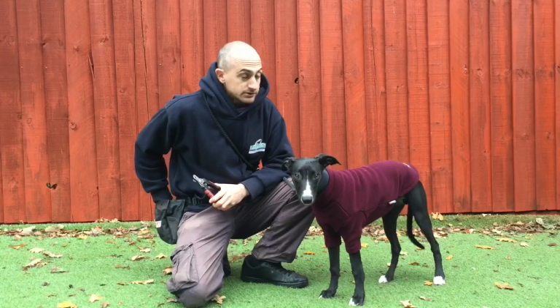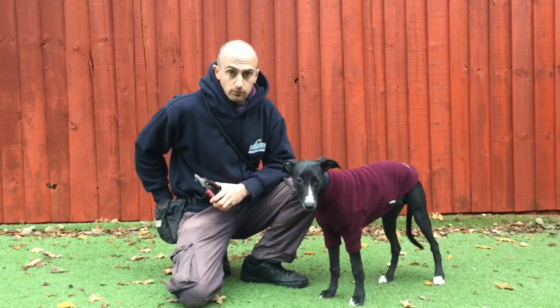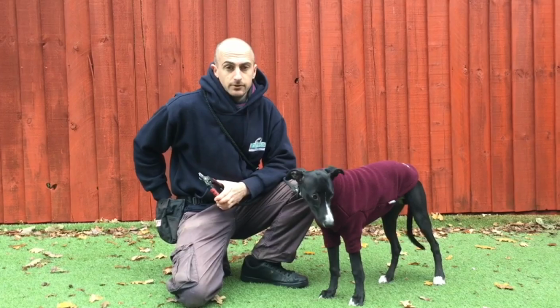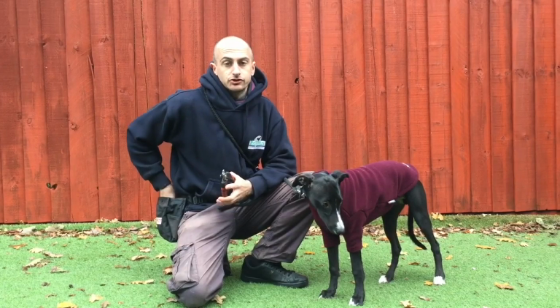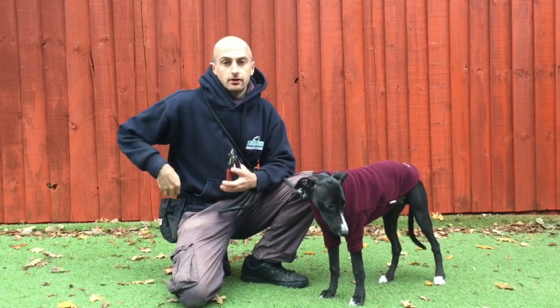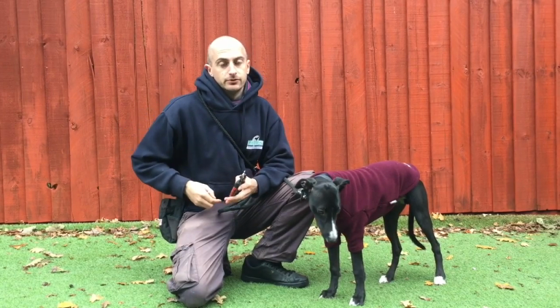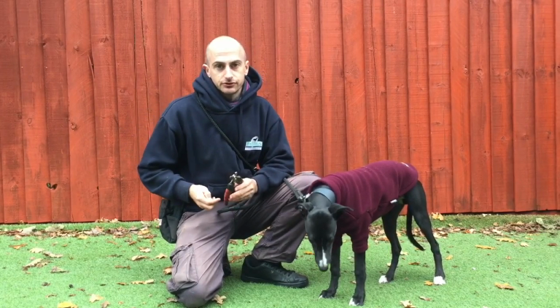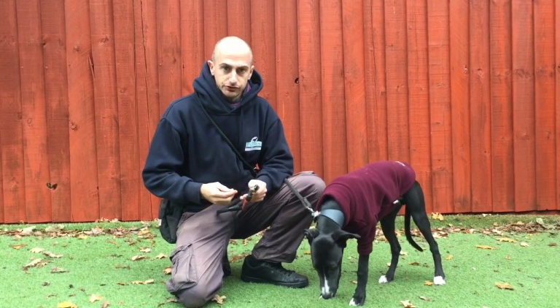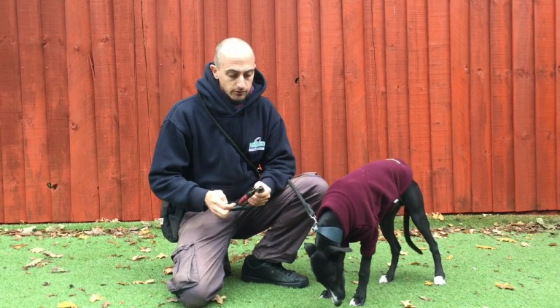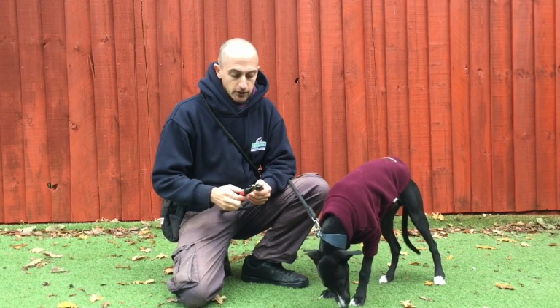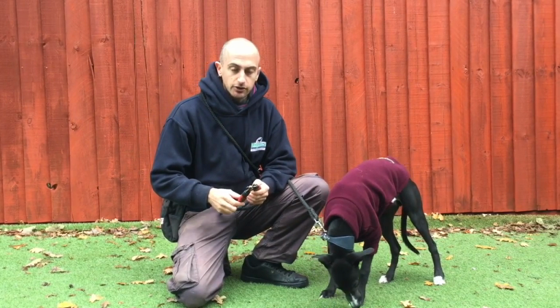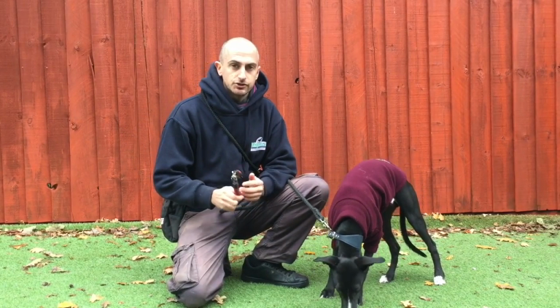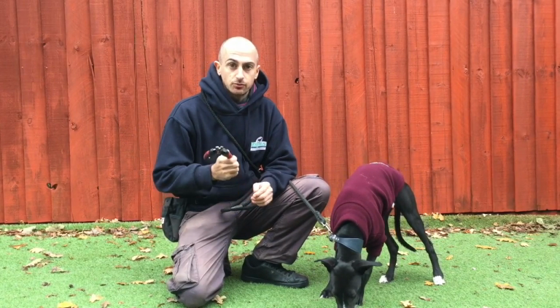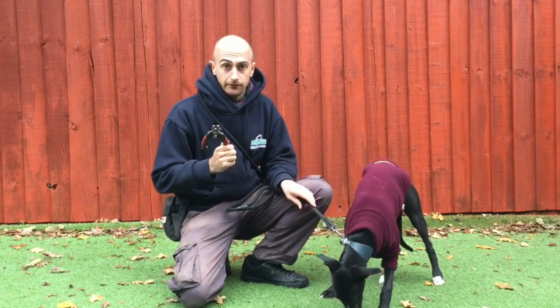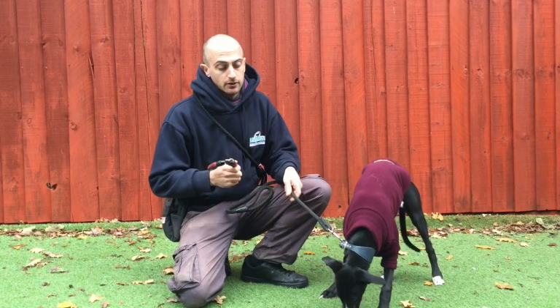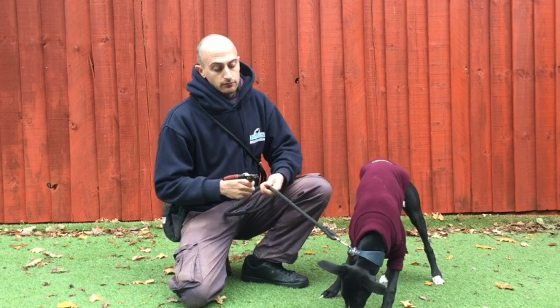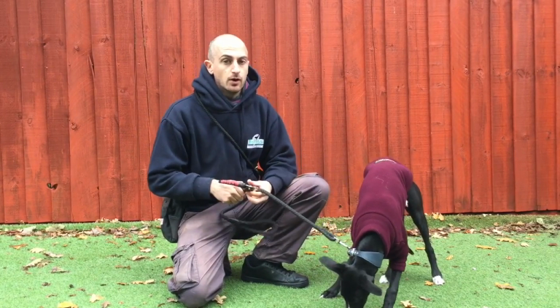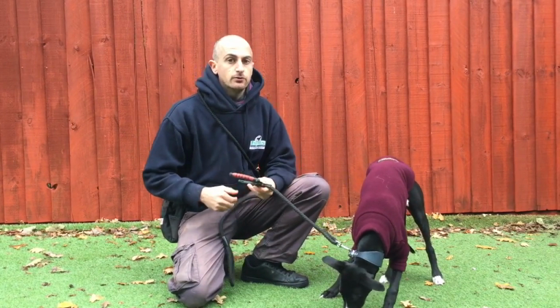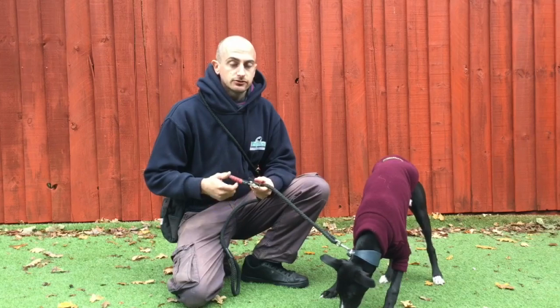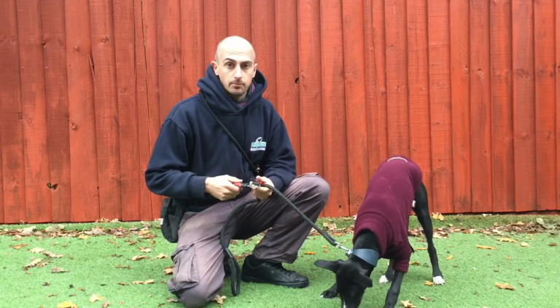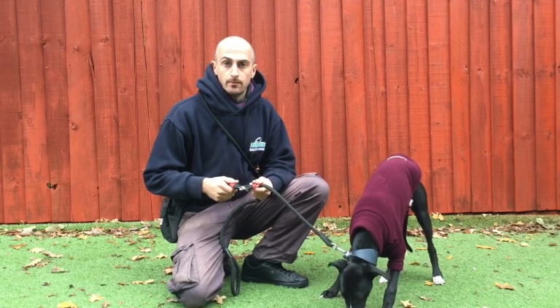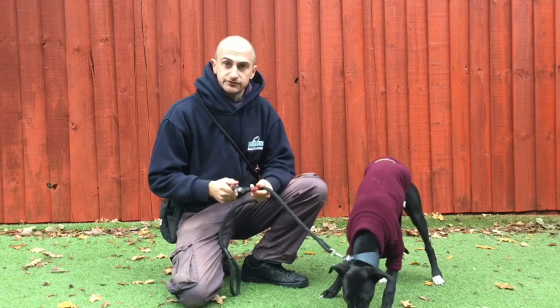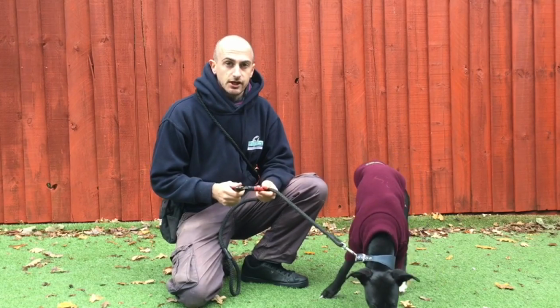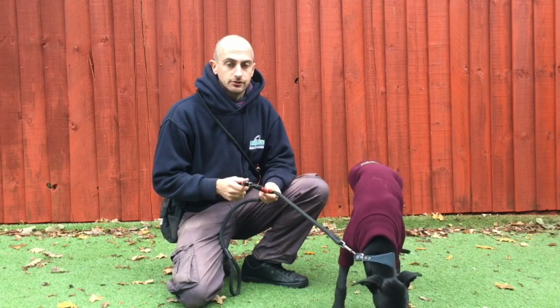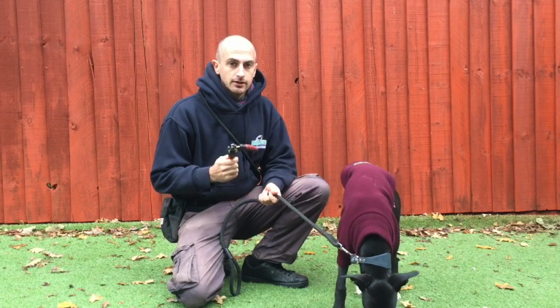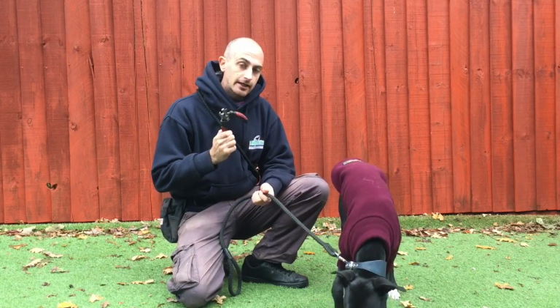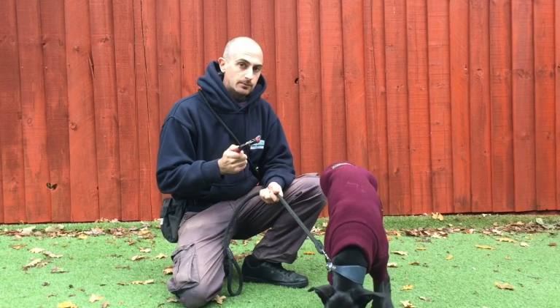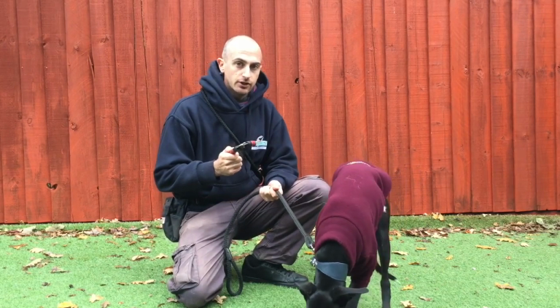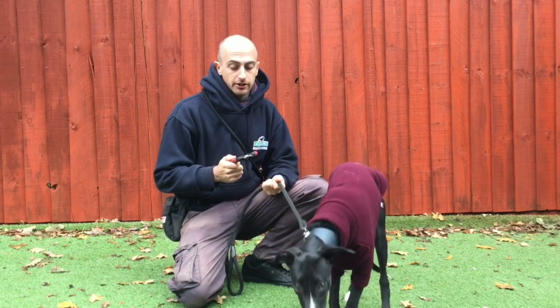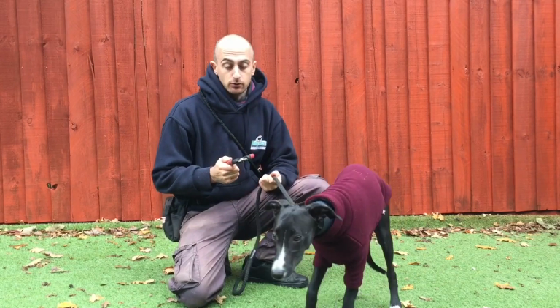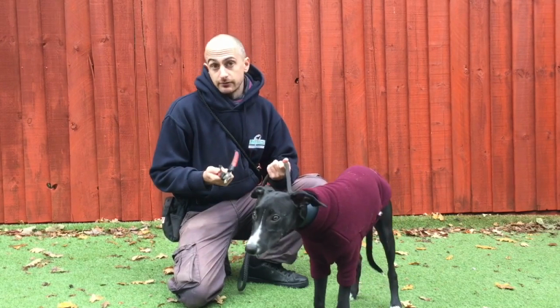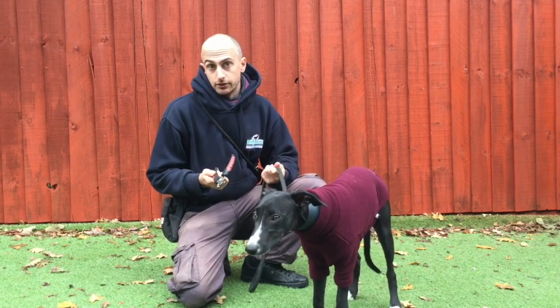When I'm introducing nail clippers towards a dog, first I'm going to introduce it with food. The reason why I'm doing this is because I want to build up a positive association that the nail clippers are going to equal something good.